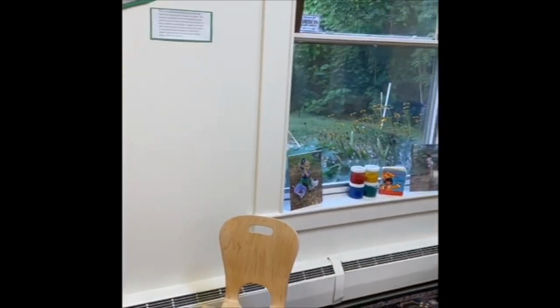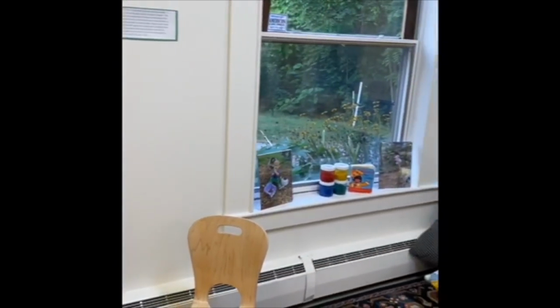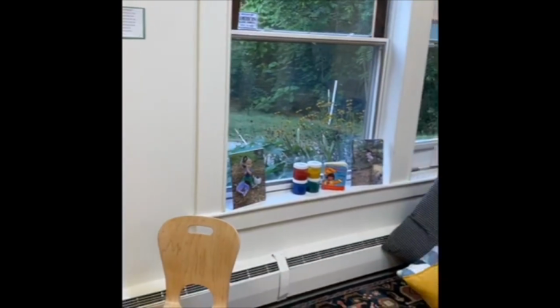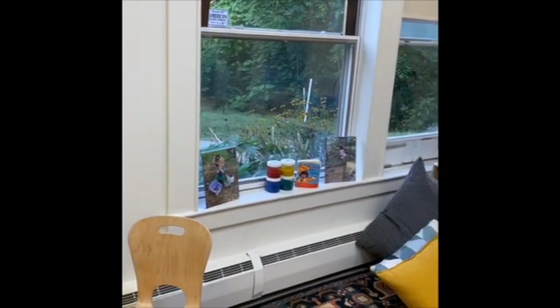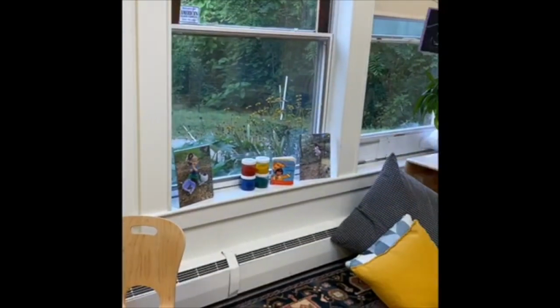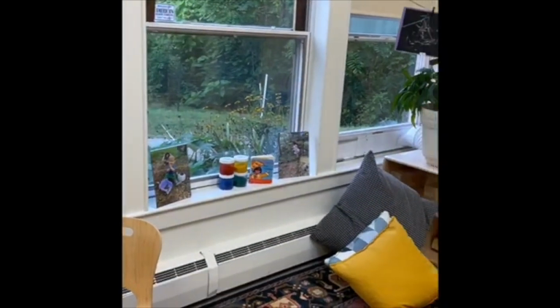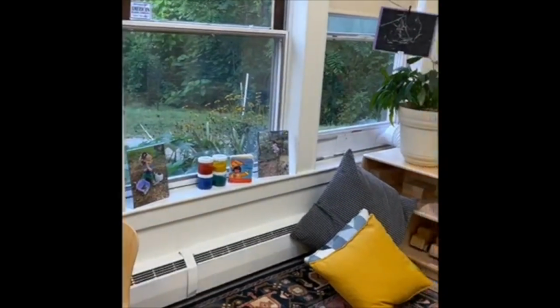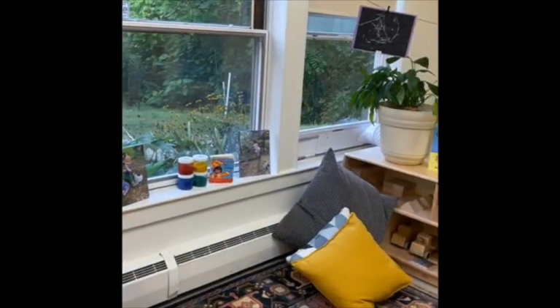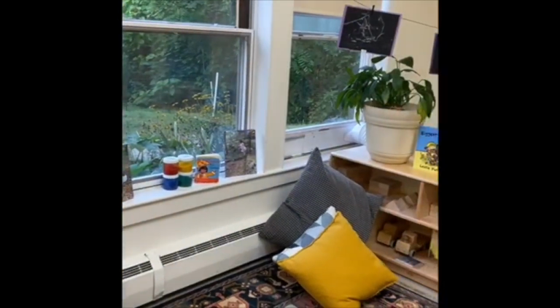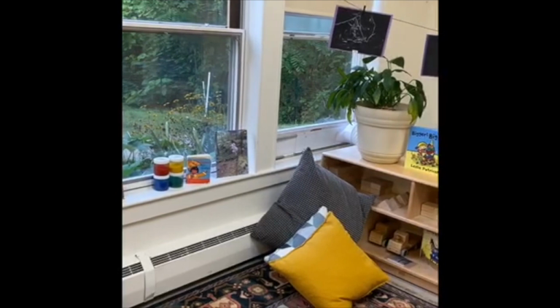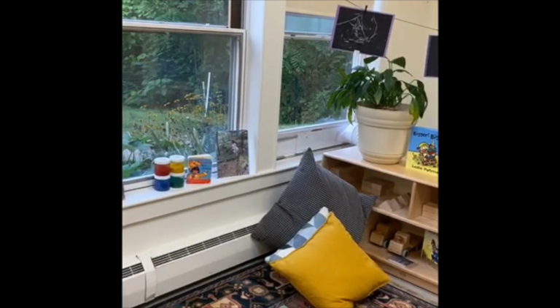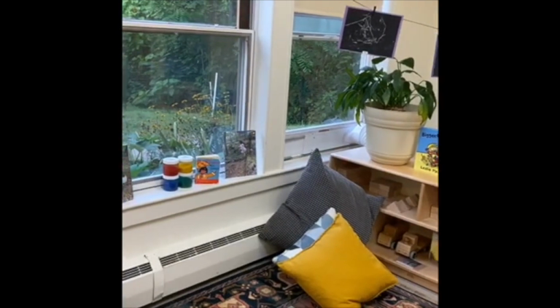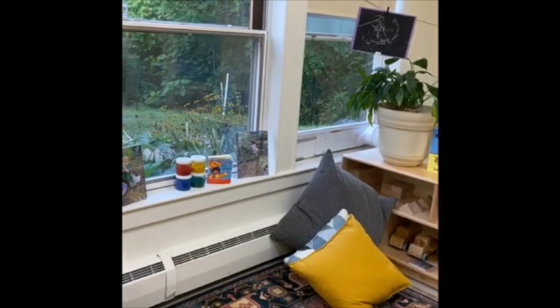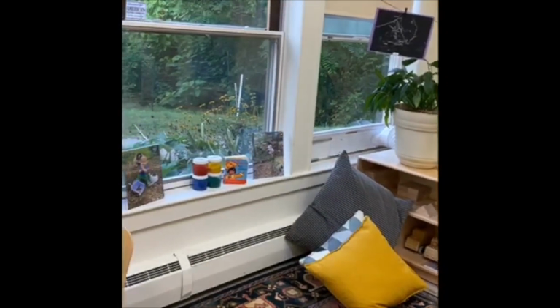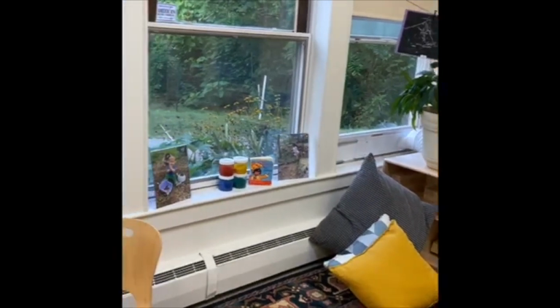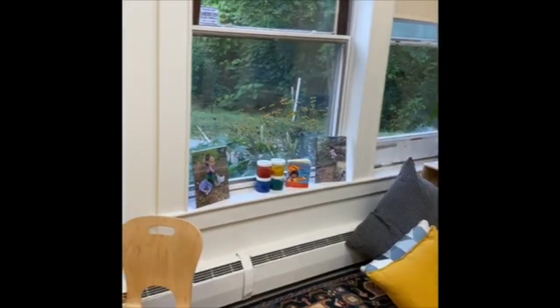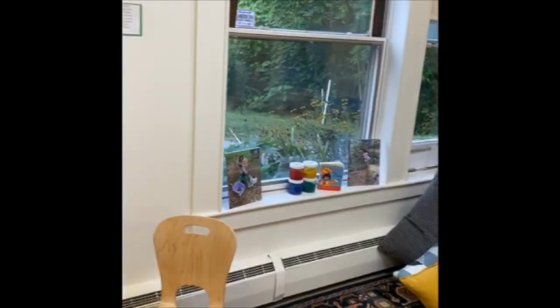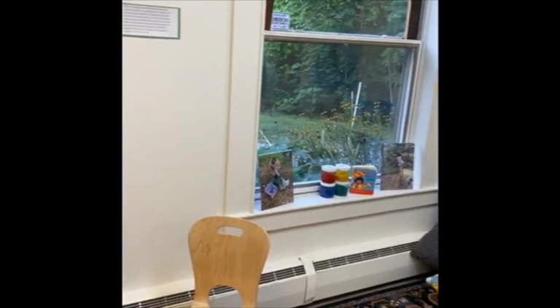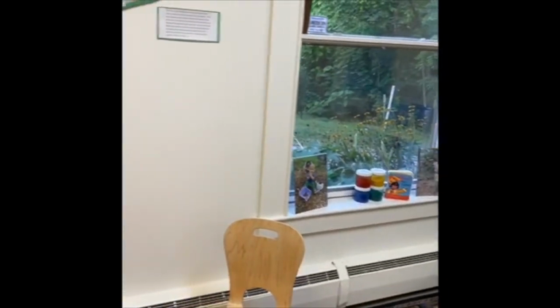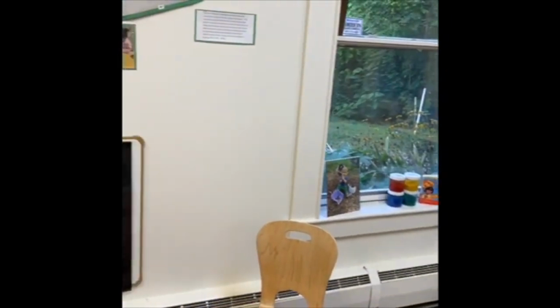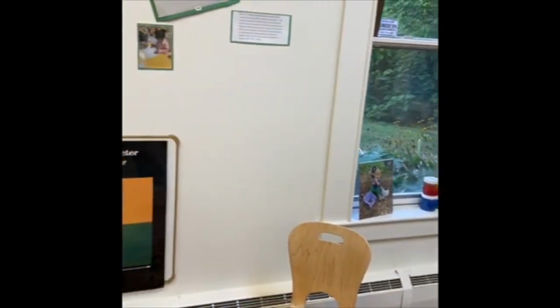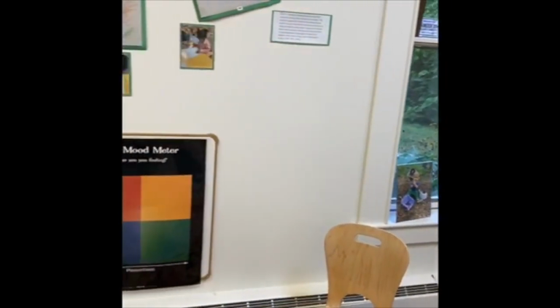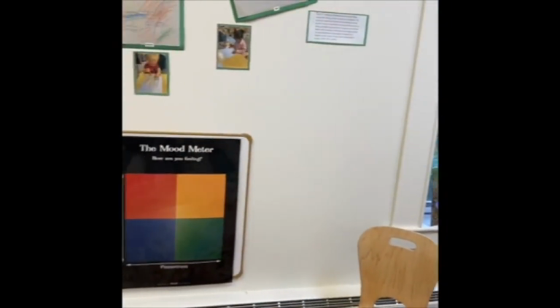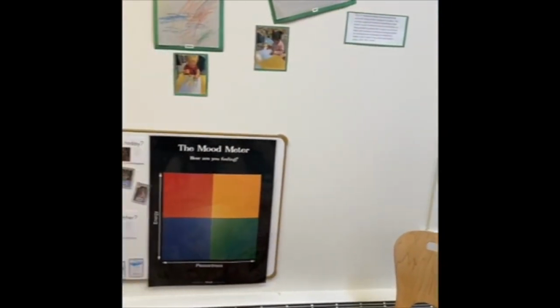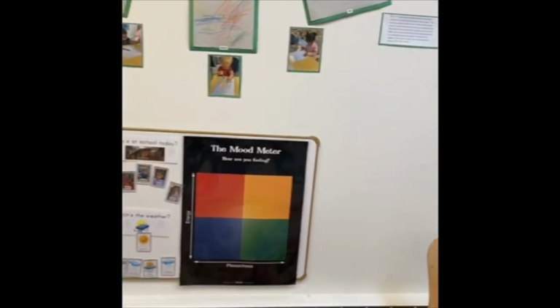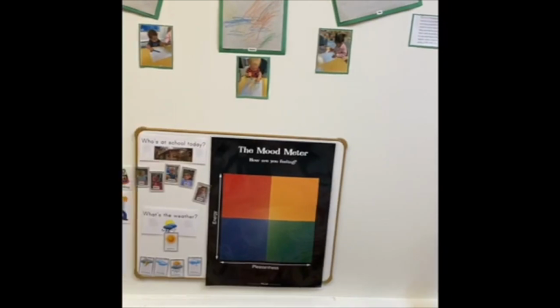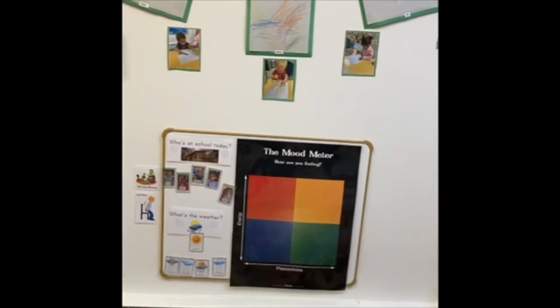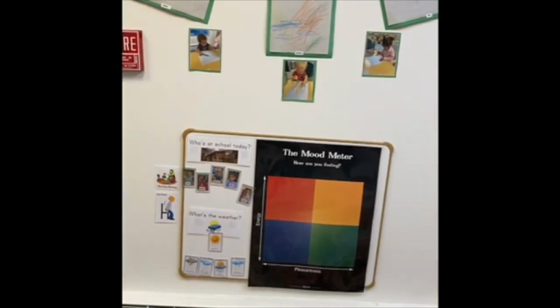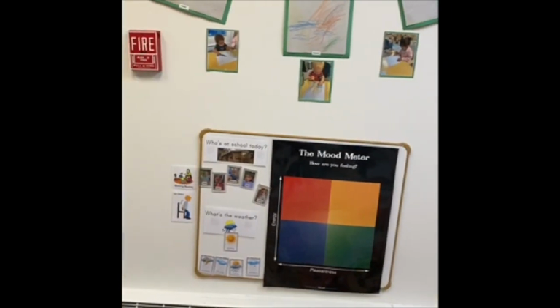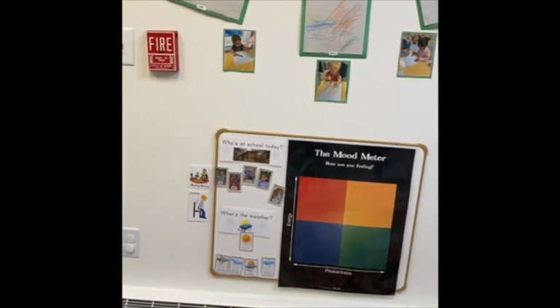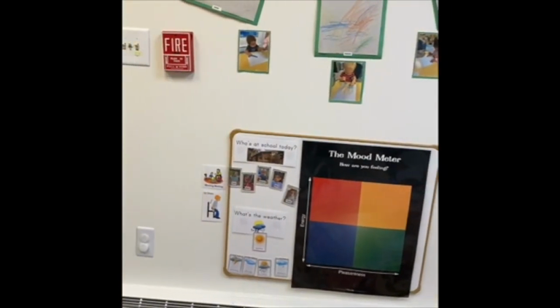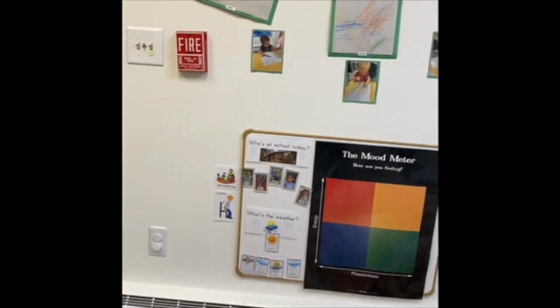For mathematics, we count friends who are here and at home. We recognize patterns in speech, songs, and movements. We build an awareness of shapes and positional language, such as in, on, up, and down.